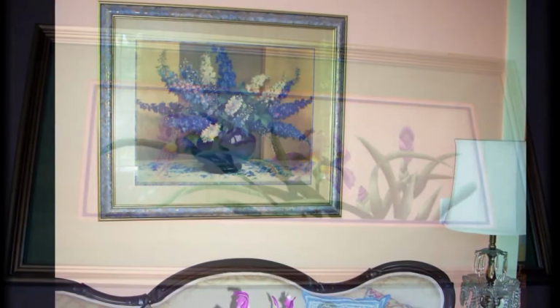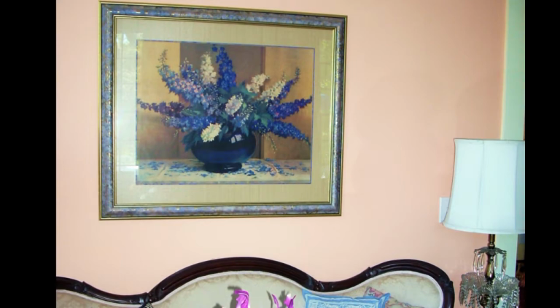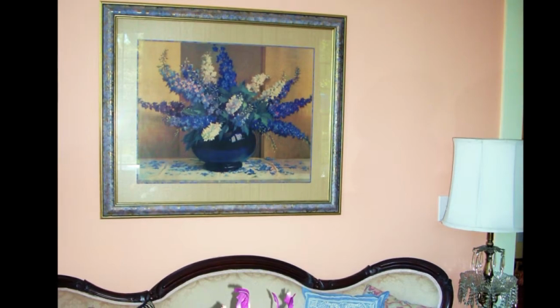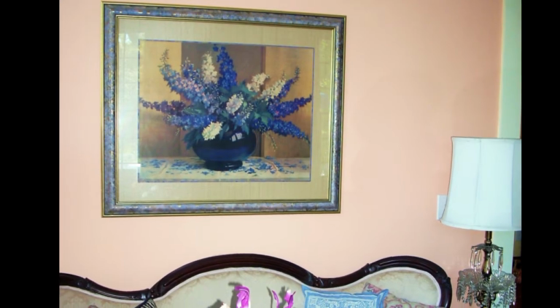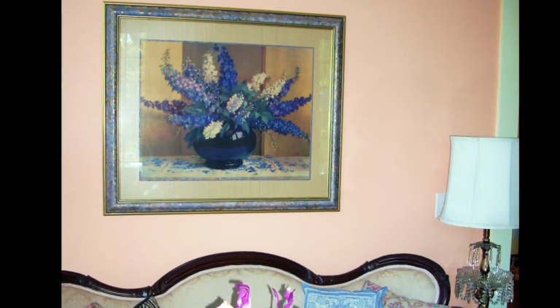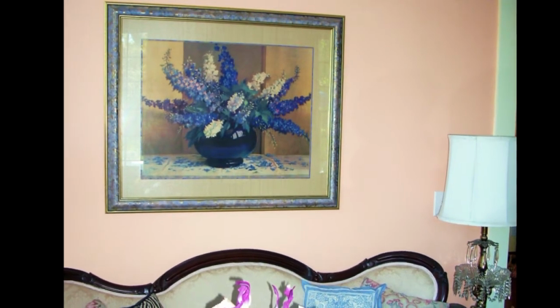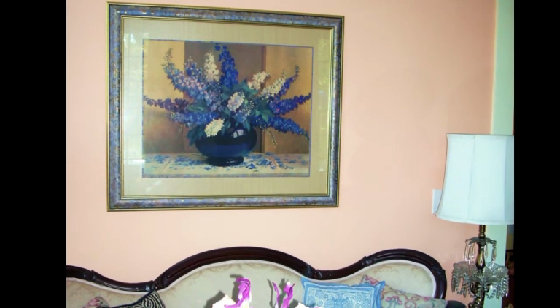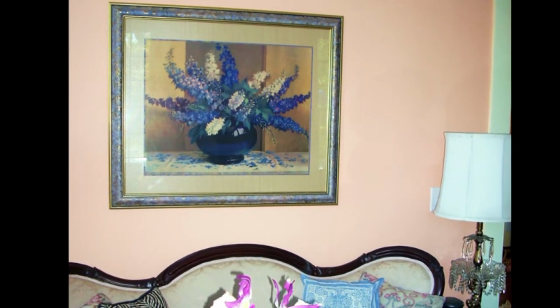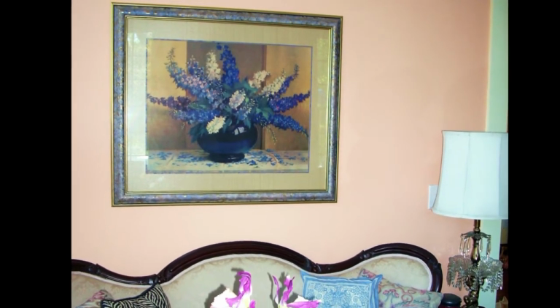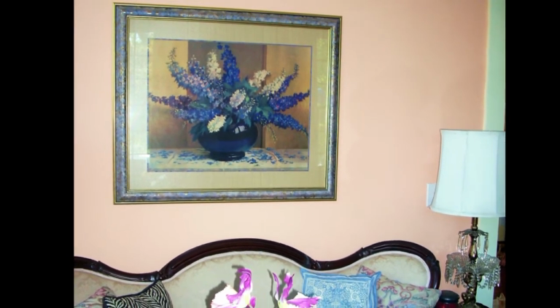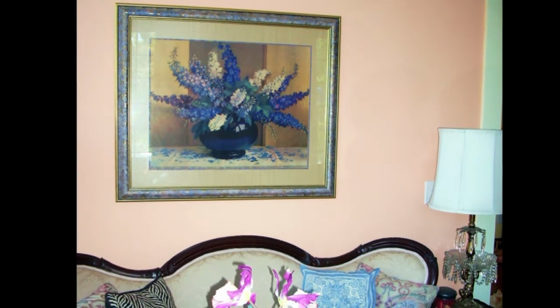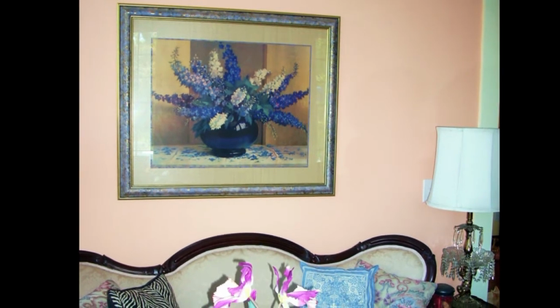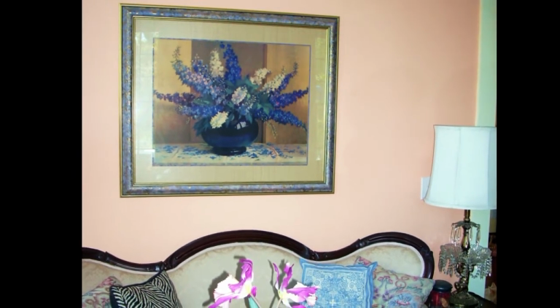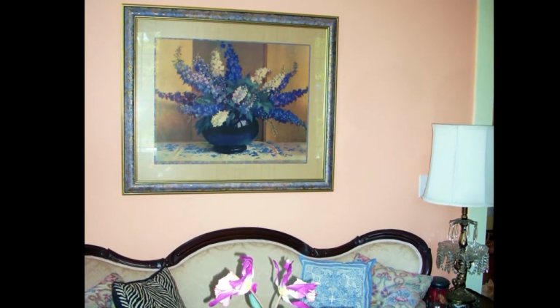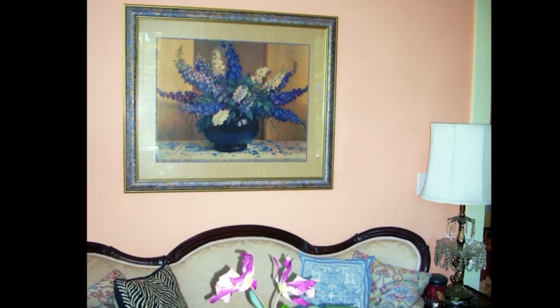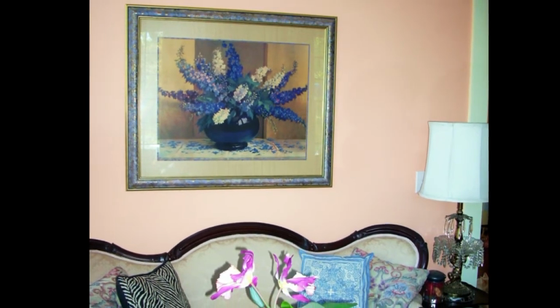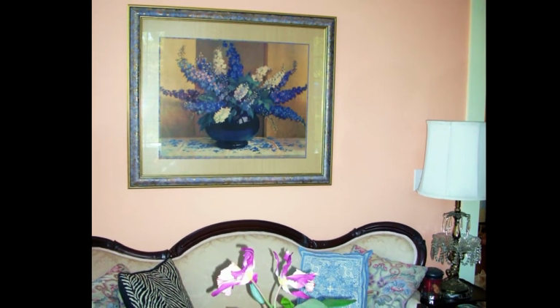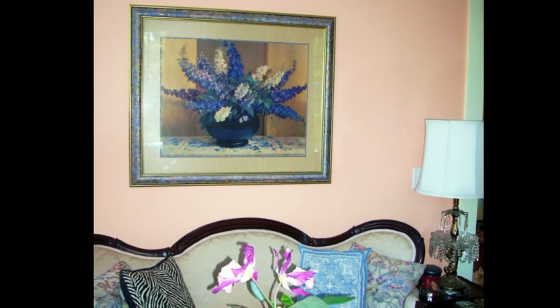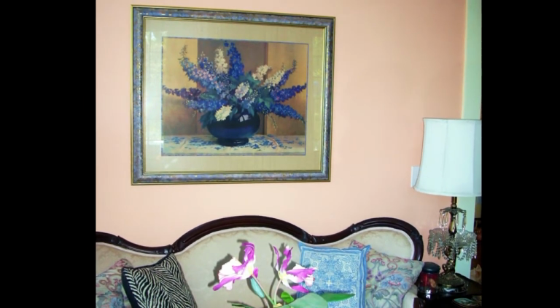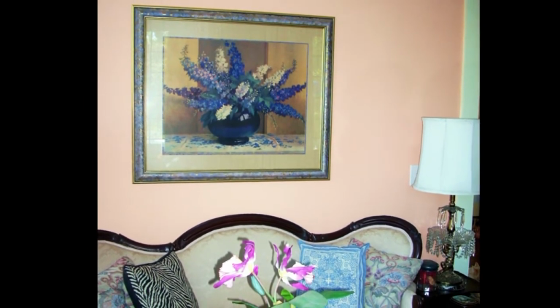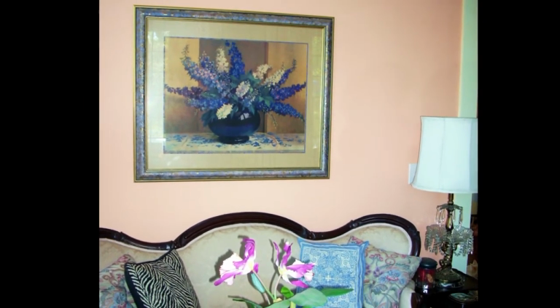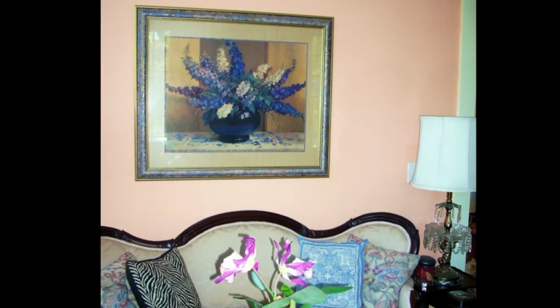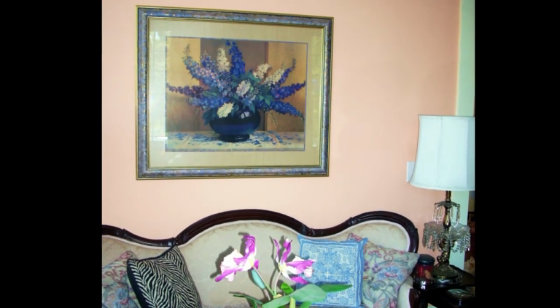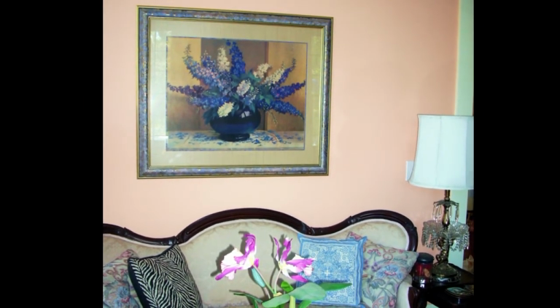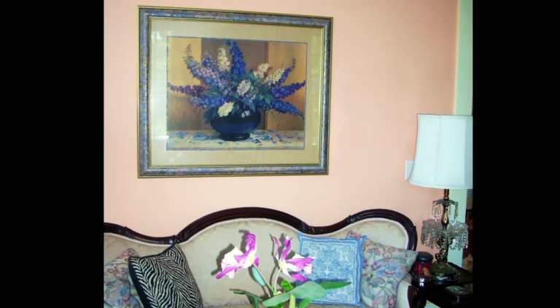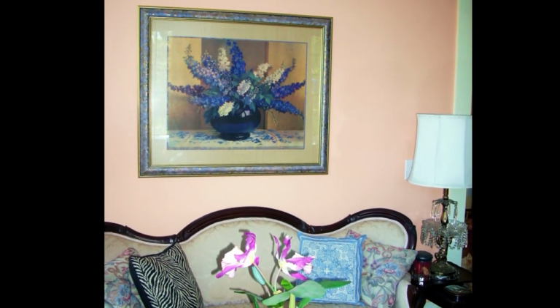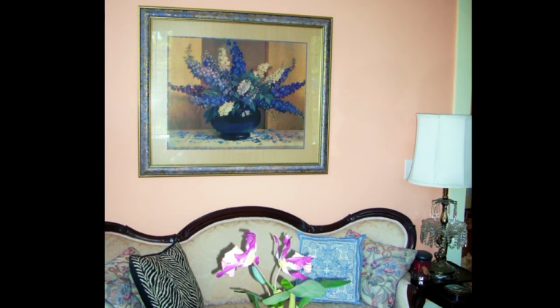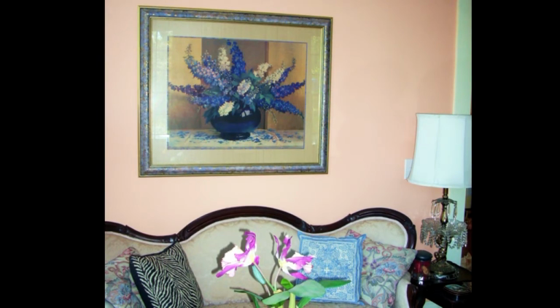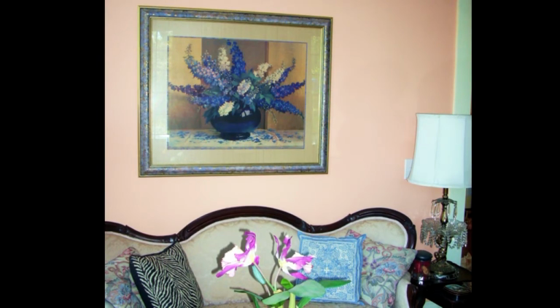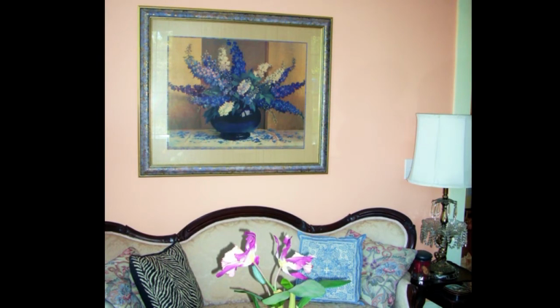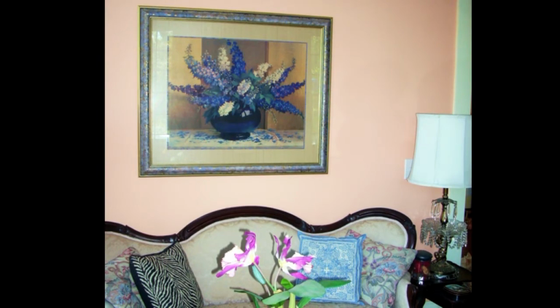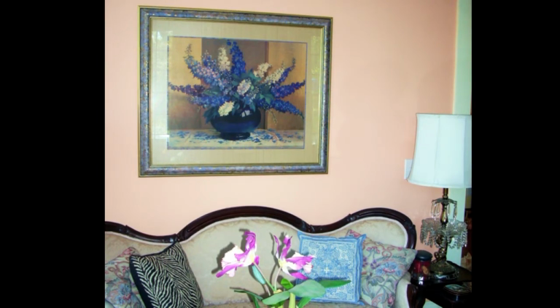Even prints for your living room deserve special attention. I will help you match colors and textures in your room to the matting and molding we use on your artwork to make it become part of your decor.